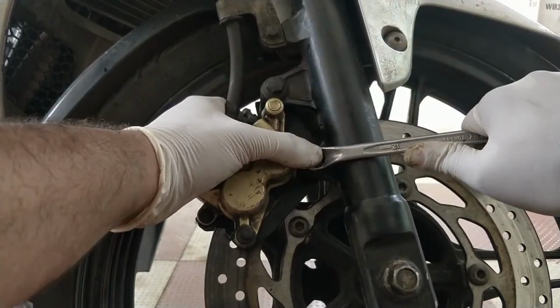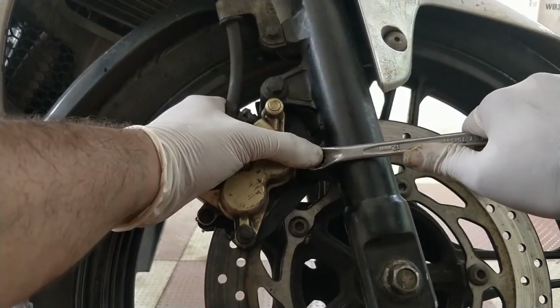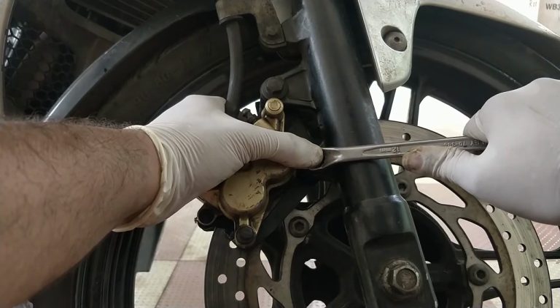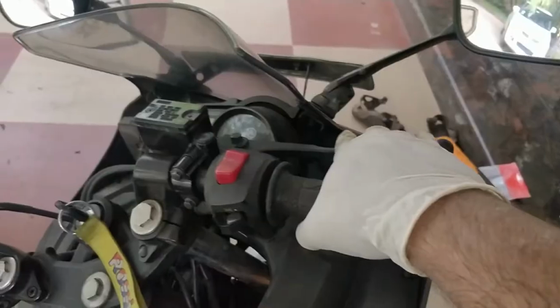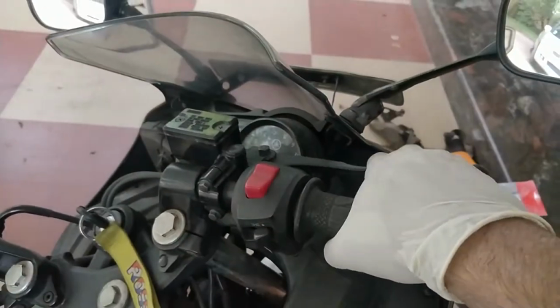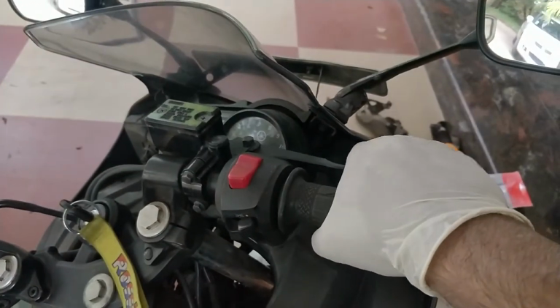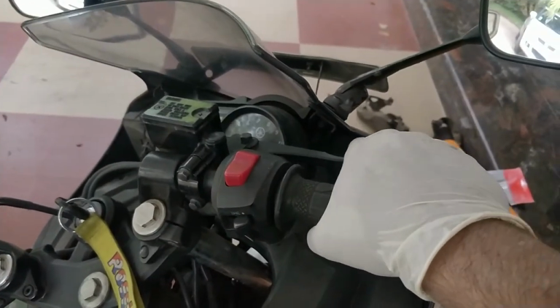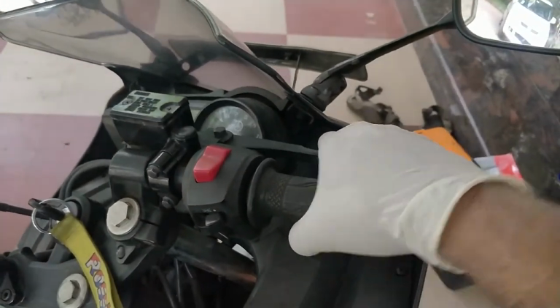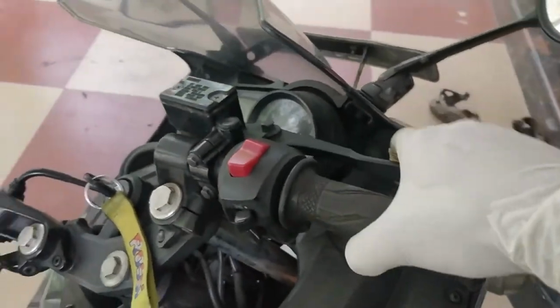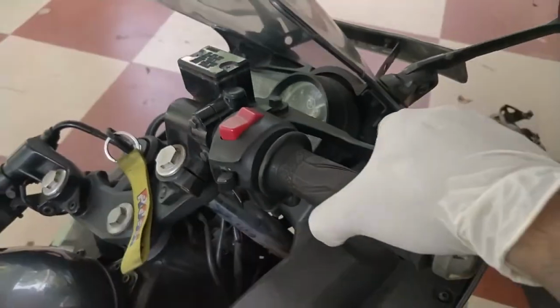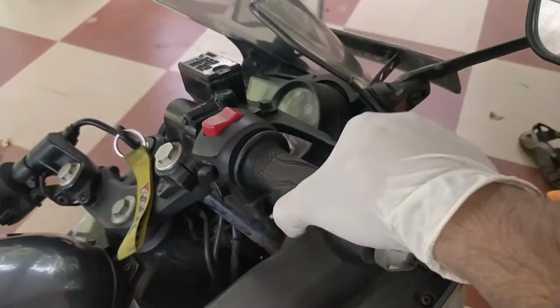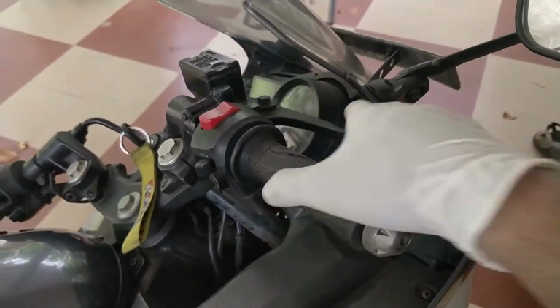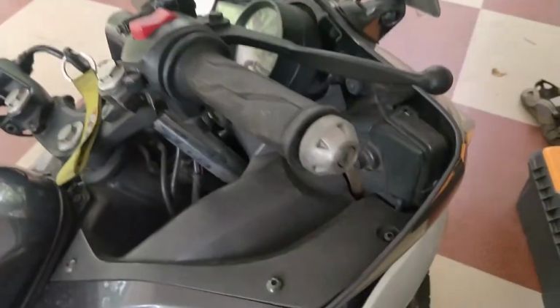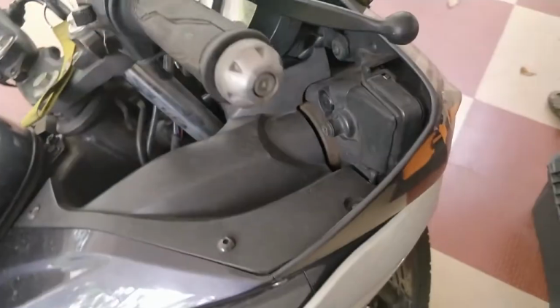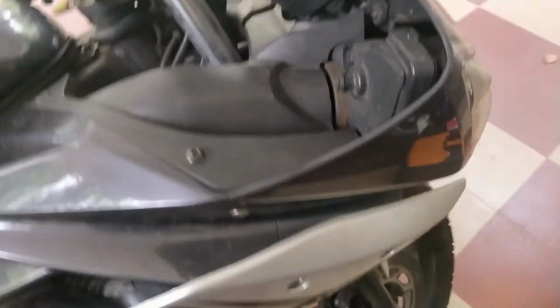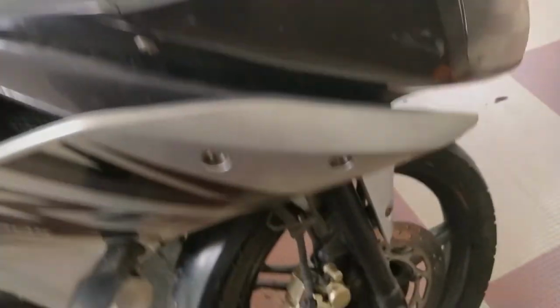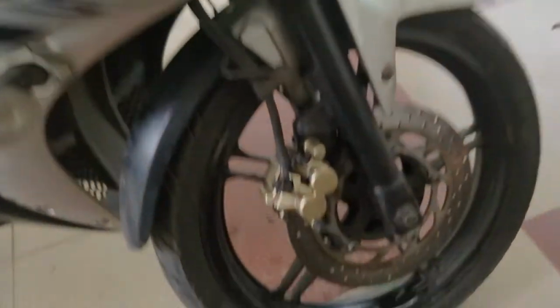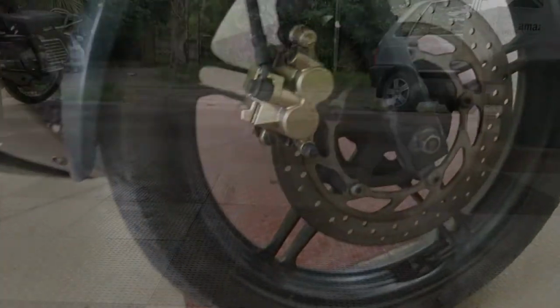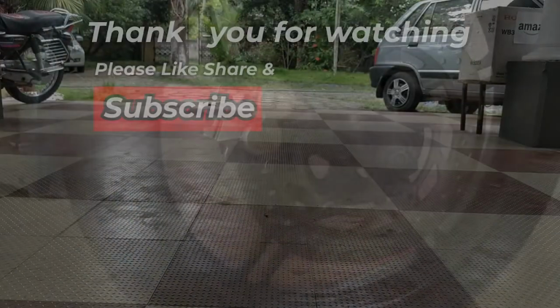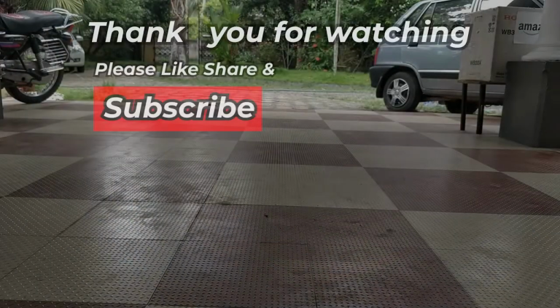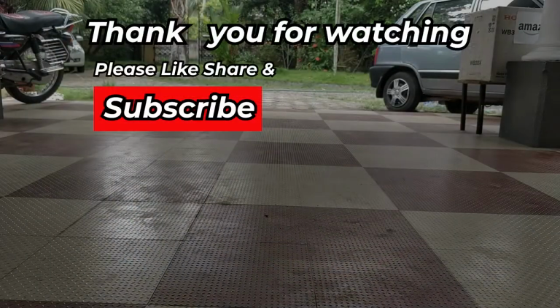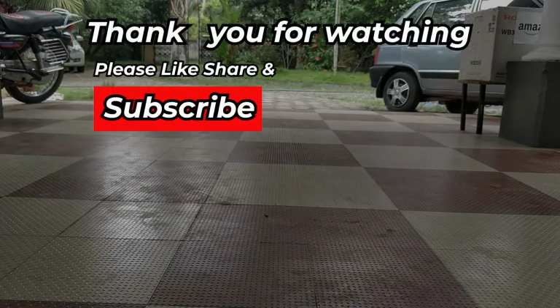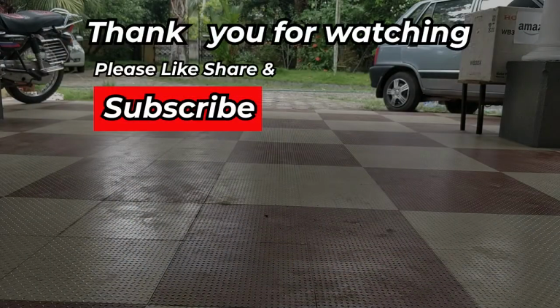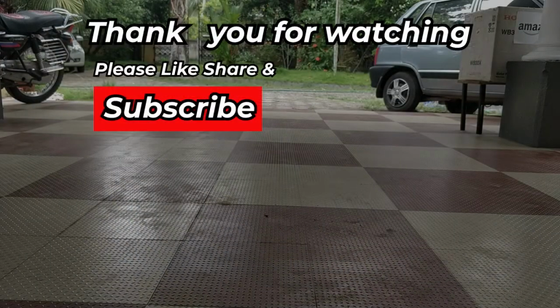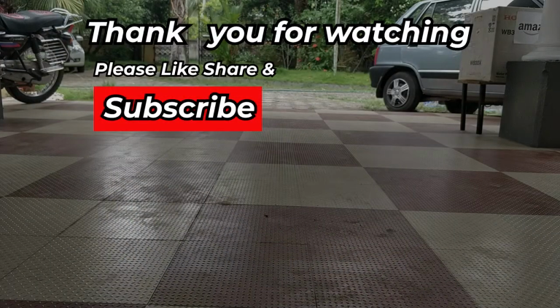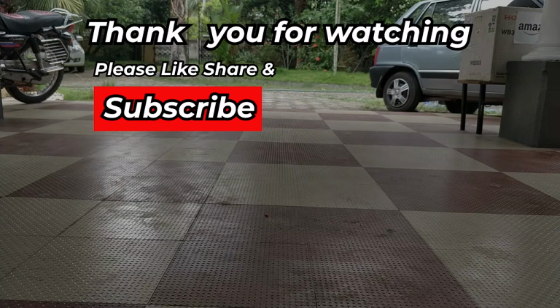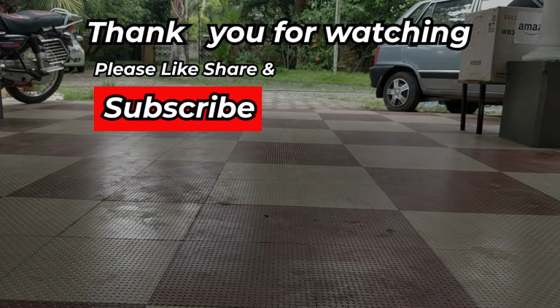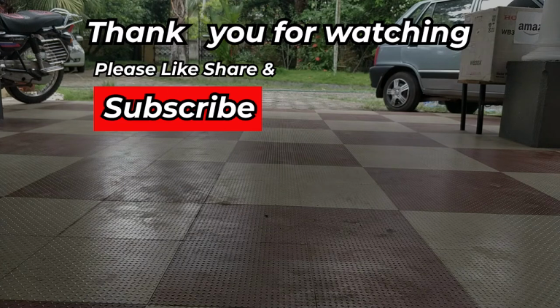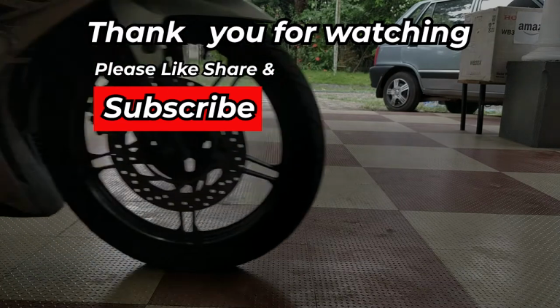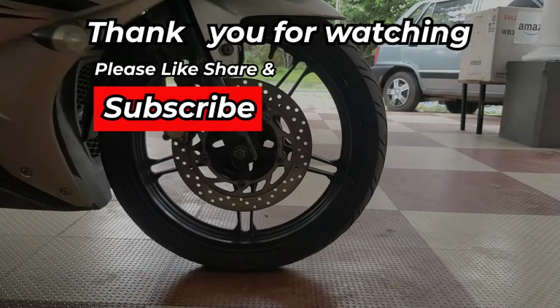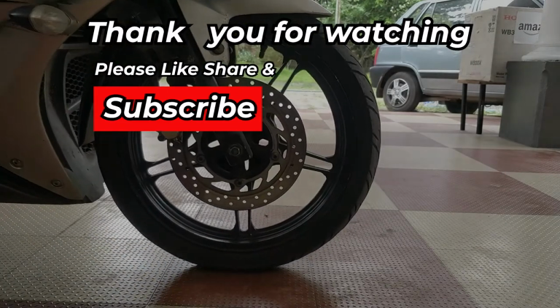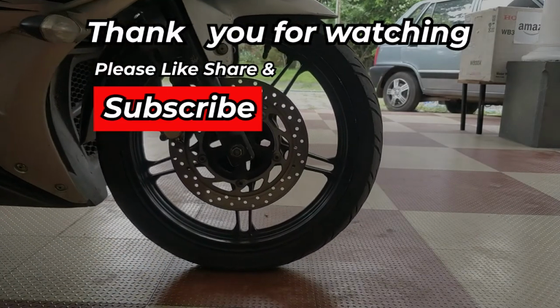Before taking it out for a ride, just pump the brake lever a few times to get the pistons back to their braking position. With that said, this is Gogolra signing off — thank you all for watching. Please subscribe to my channel for more videos like this. See you with another one soon — bye!